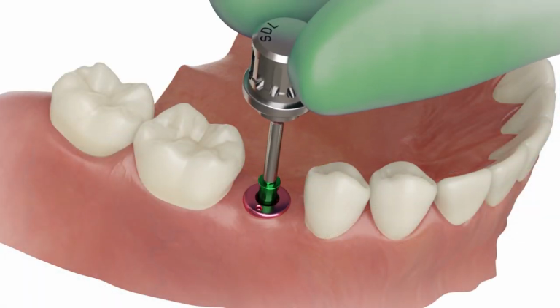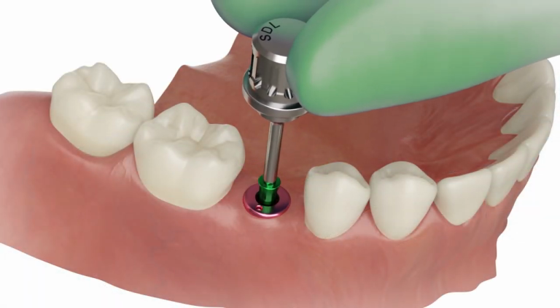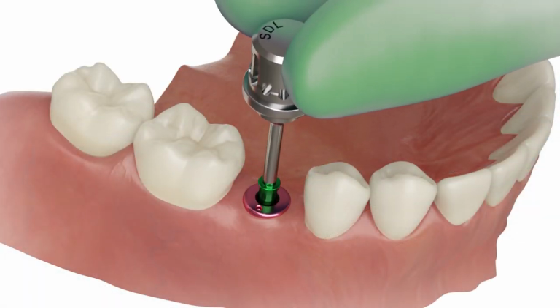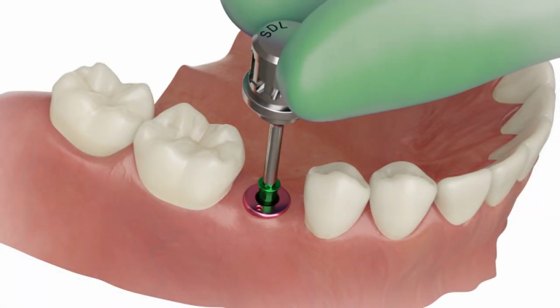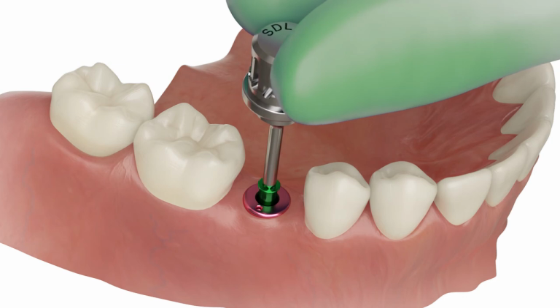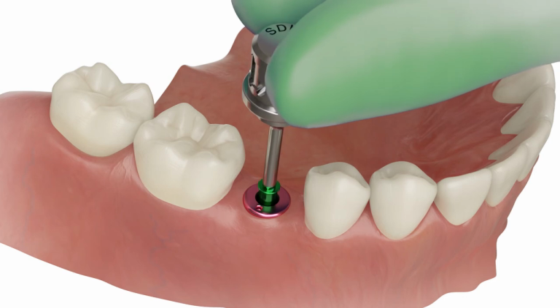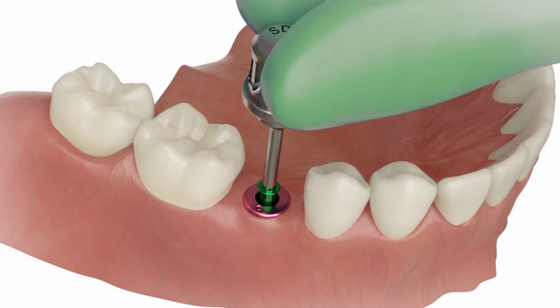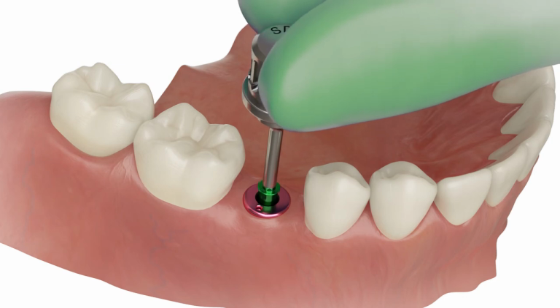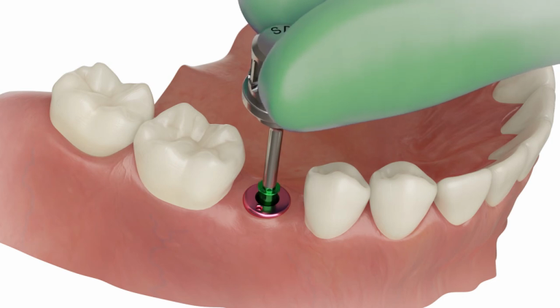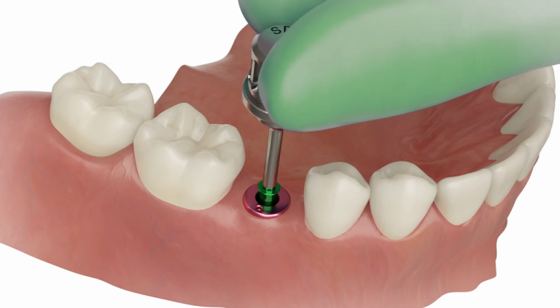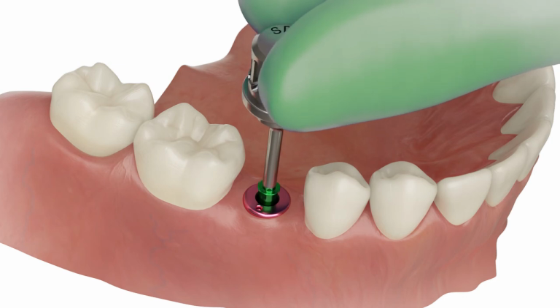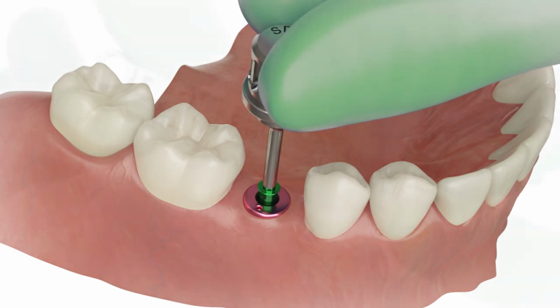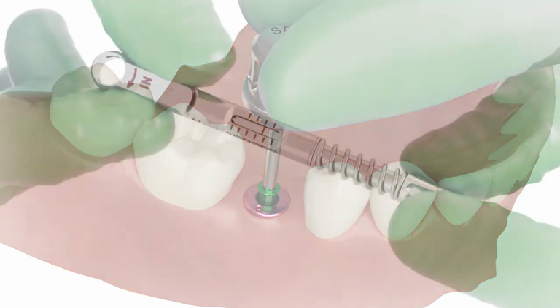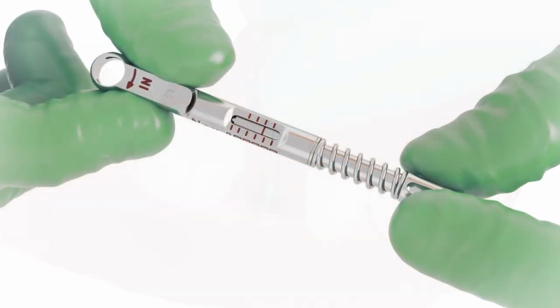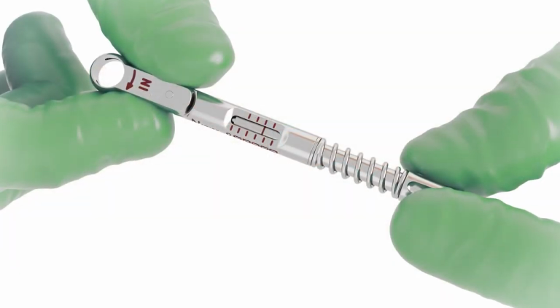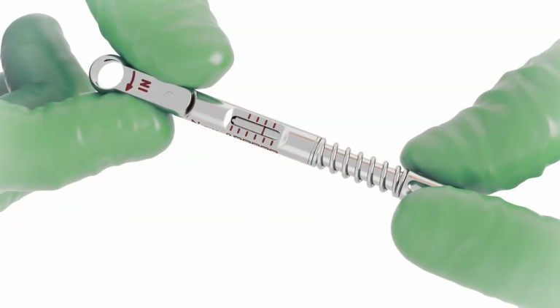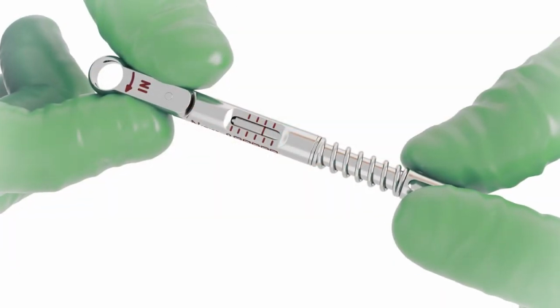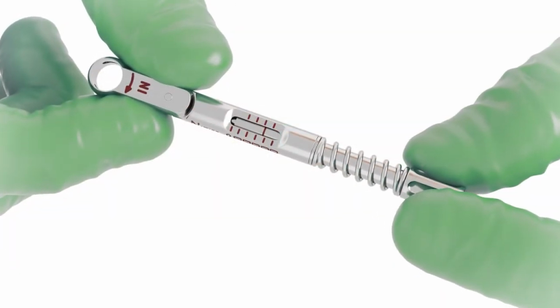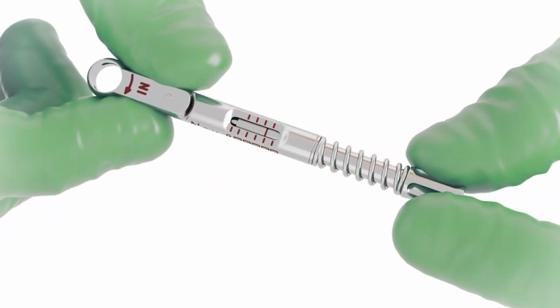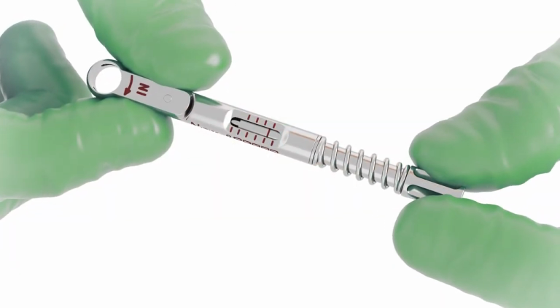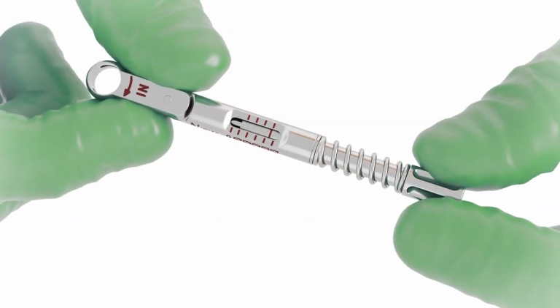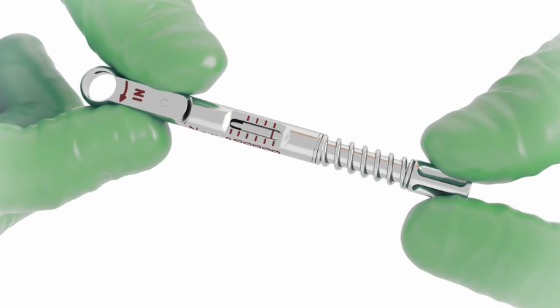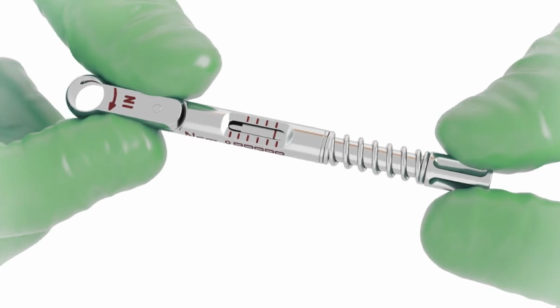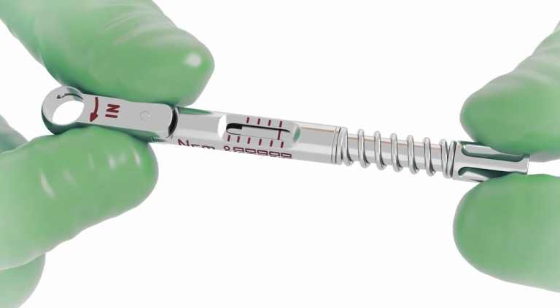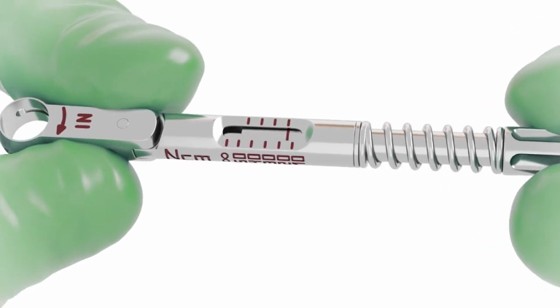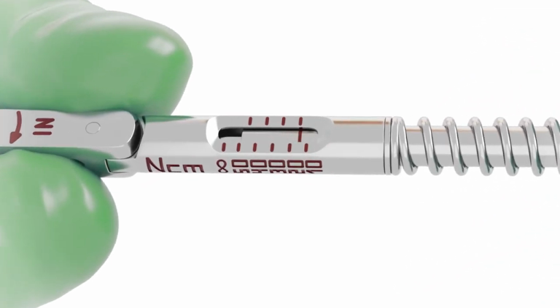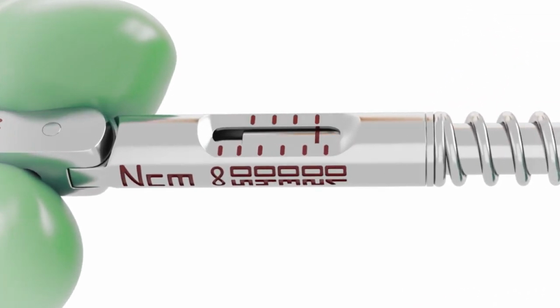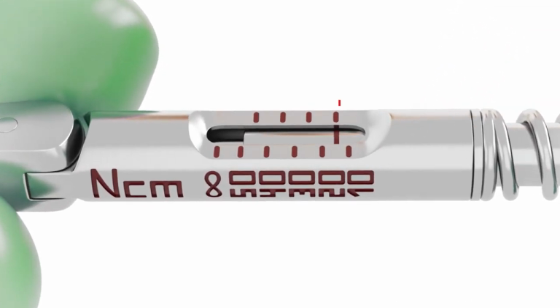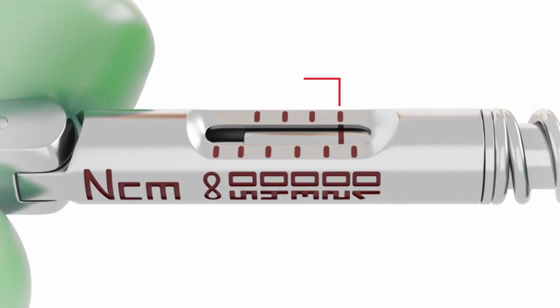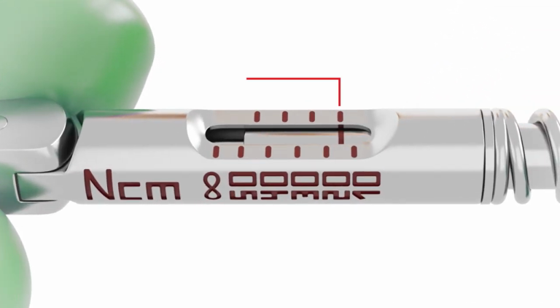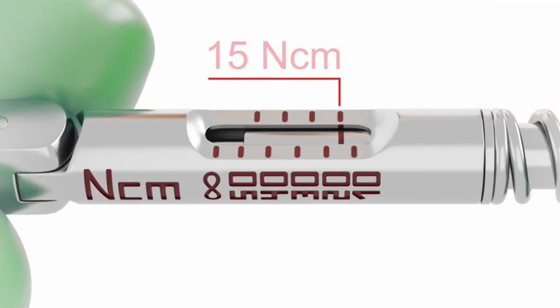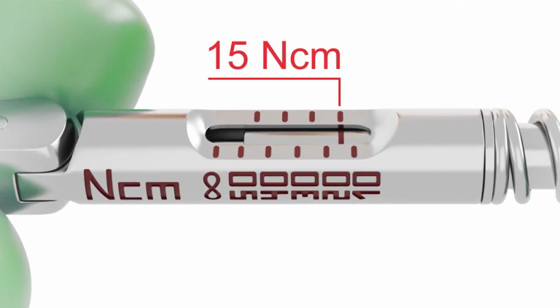Screw the healing abutment back with 15 Newton centimeters torque.